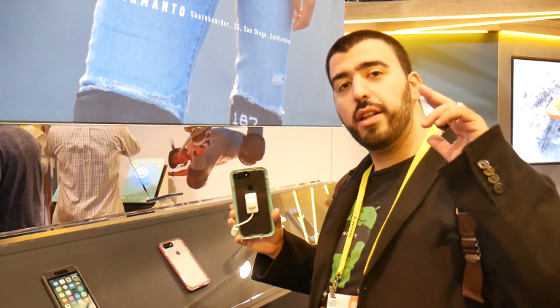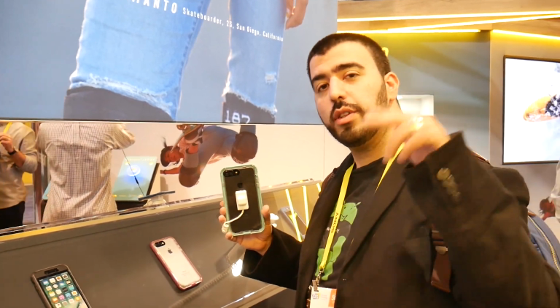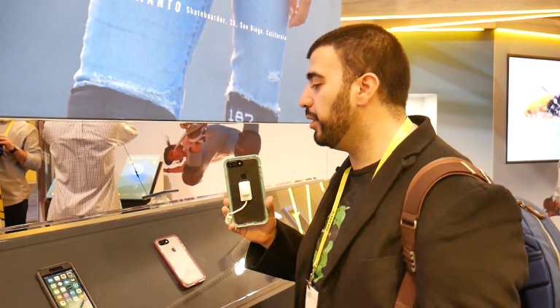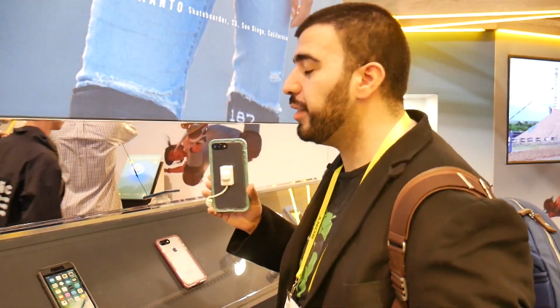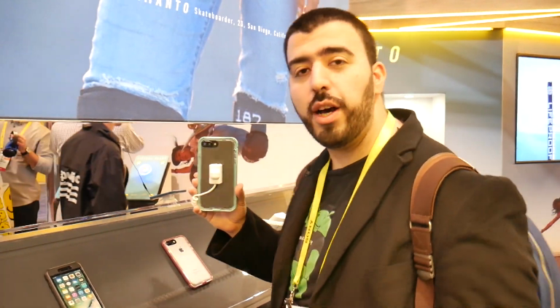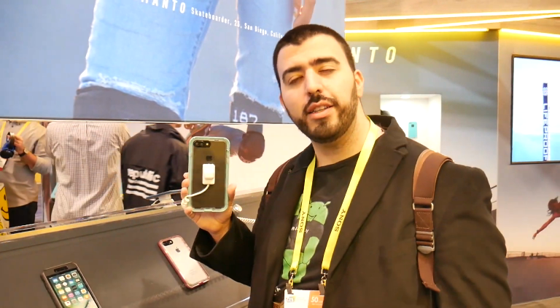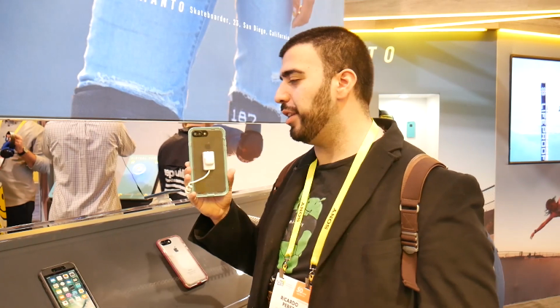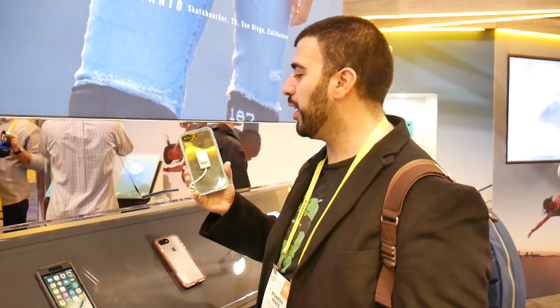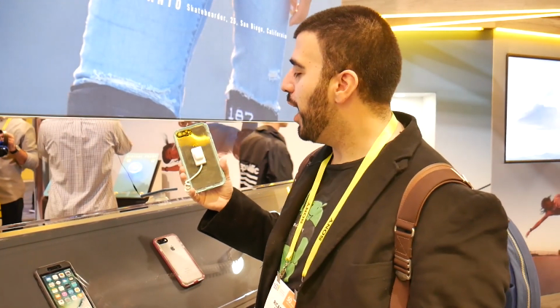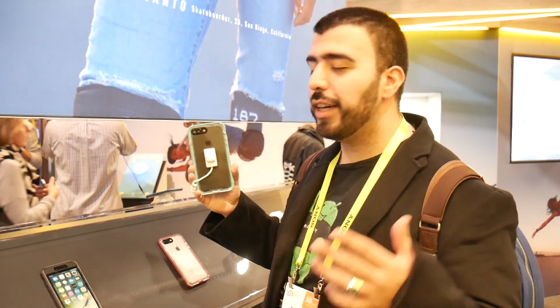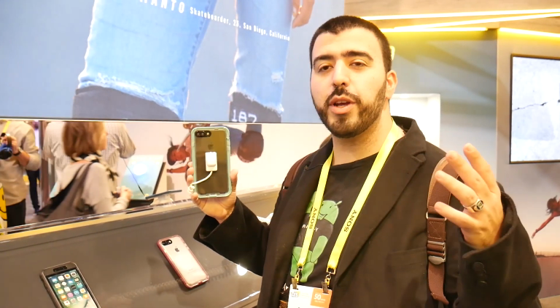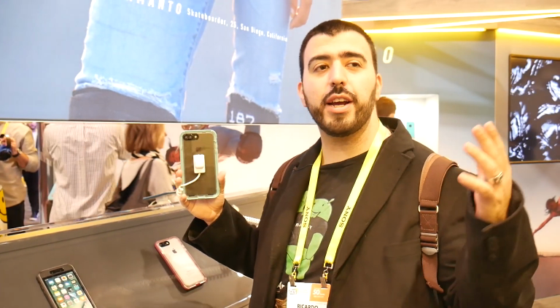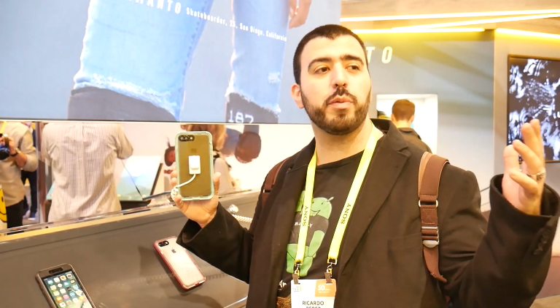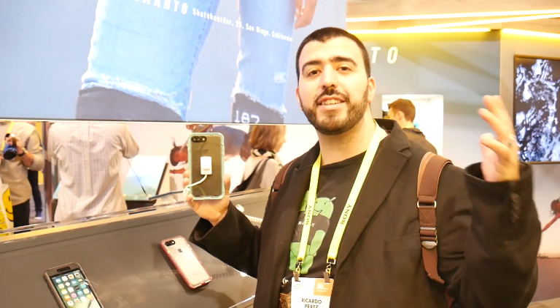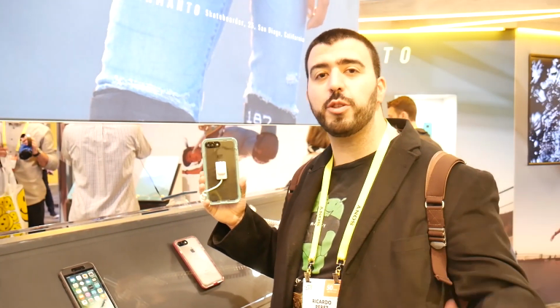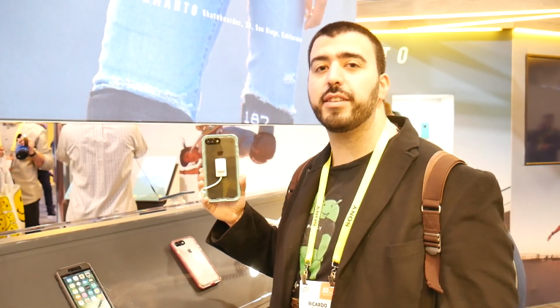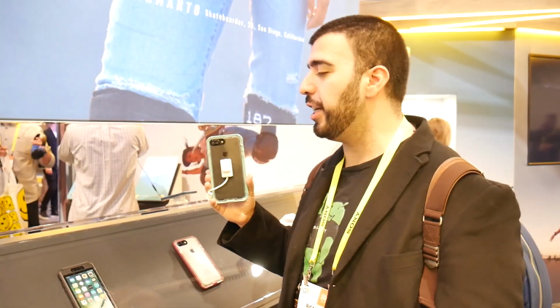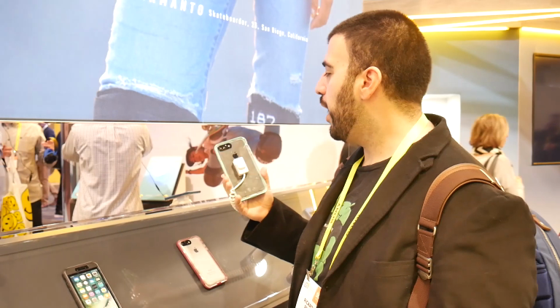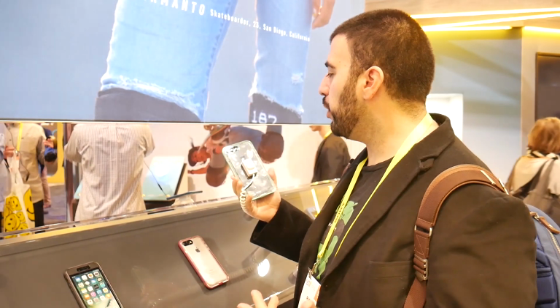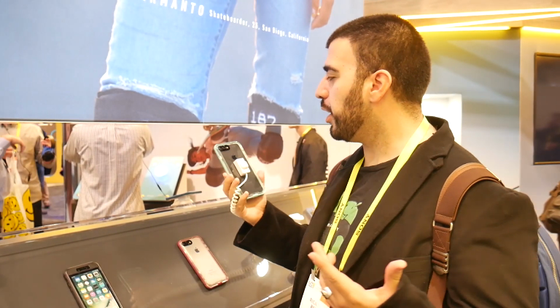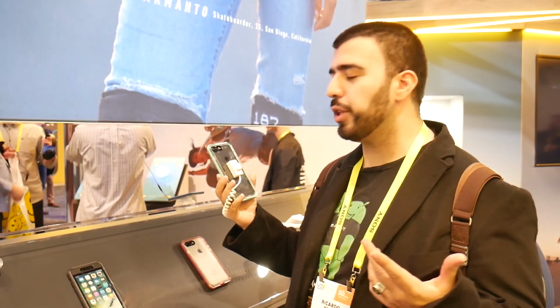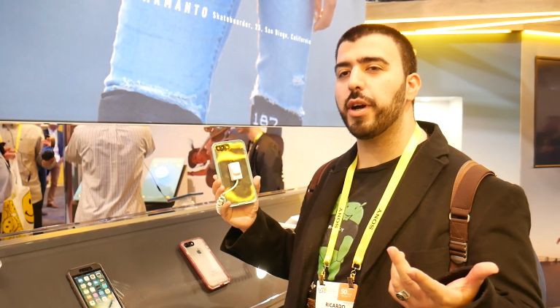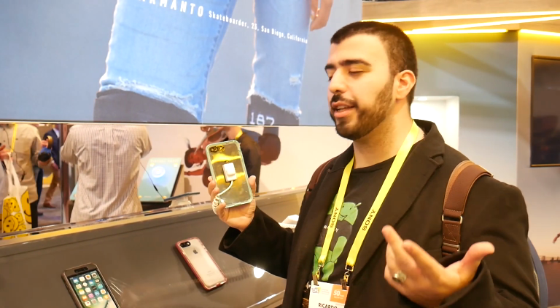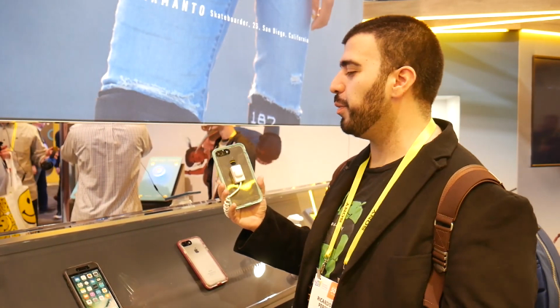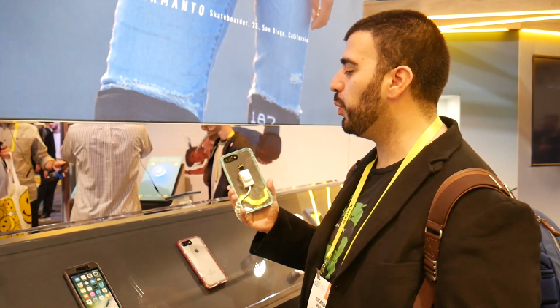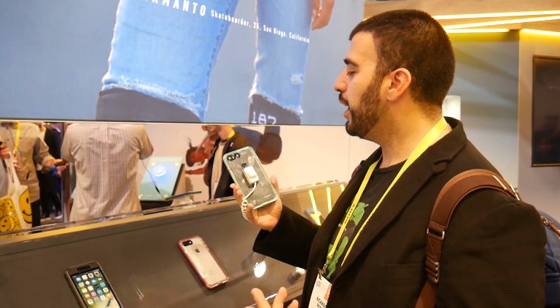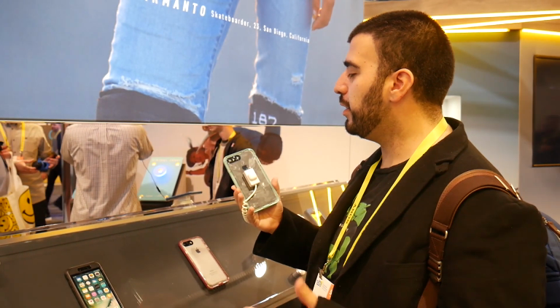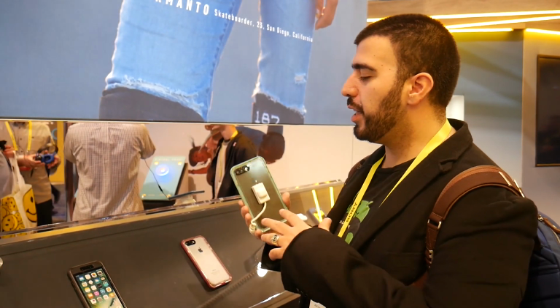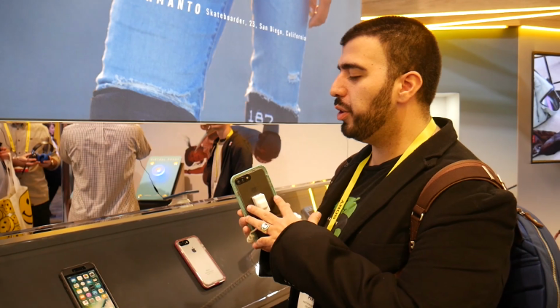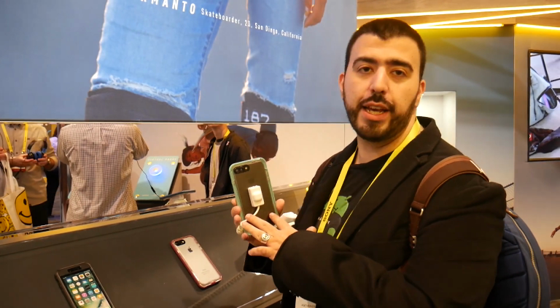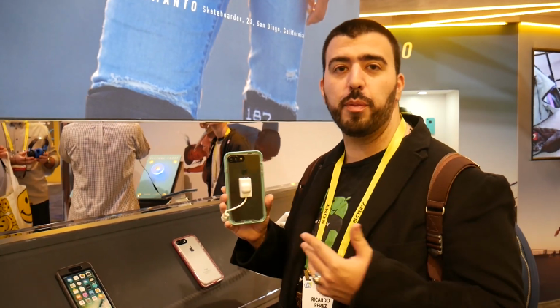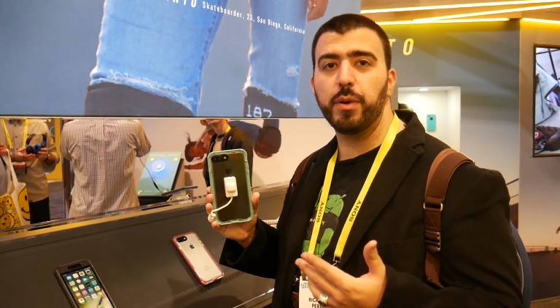Hello, this is Ricky, Android Guy. Hey guys, today we are here at LifeProof at CES 2017 and we are showing off some really cool products. This is a really cool one — it is the Nude case from LifeProof.